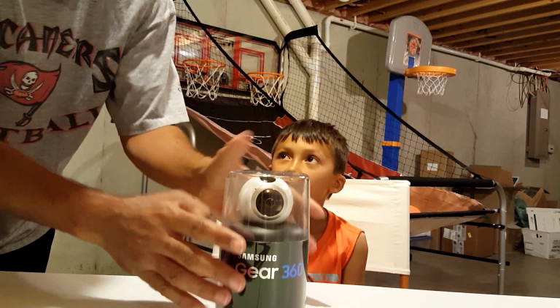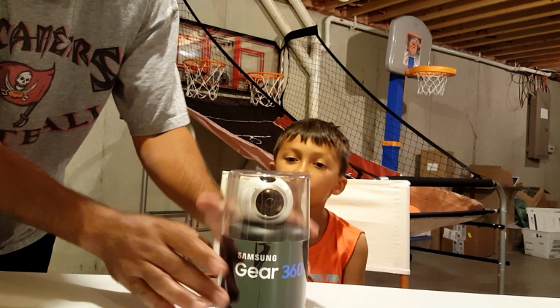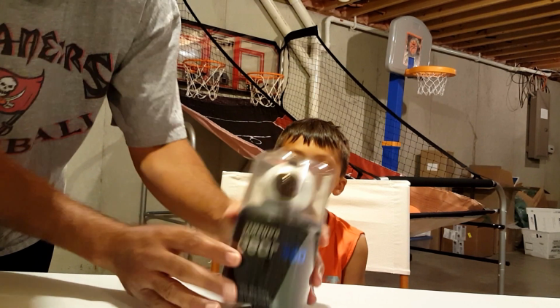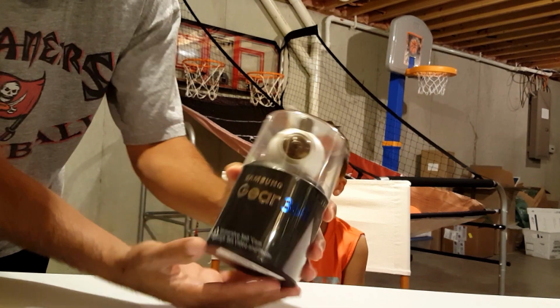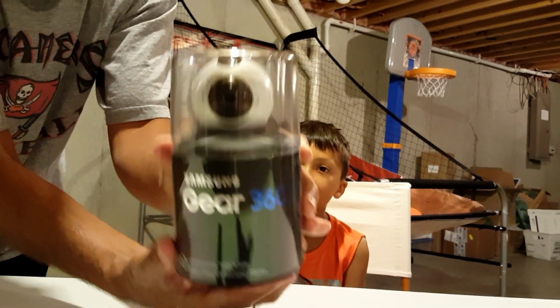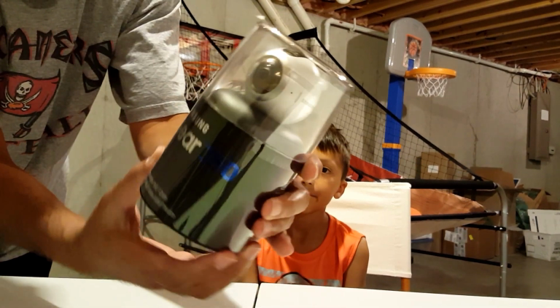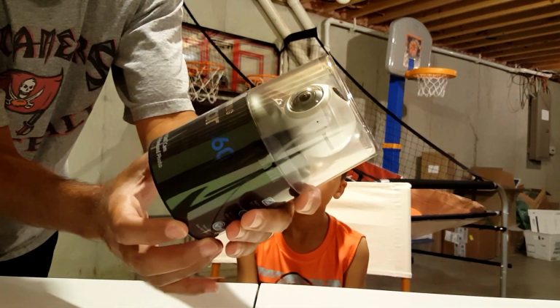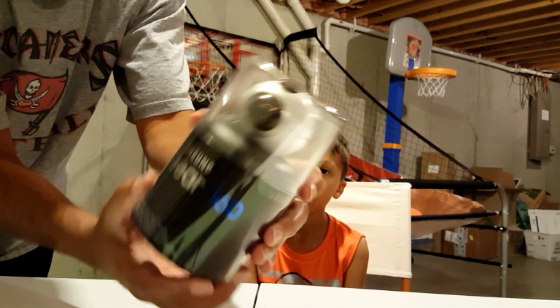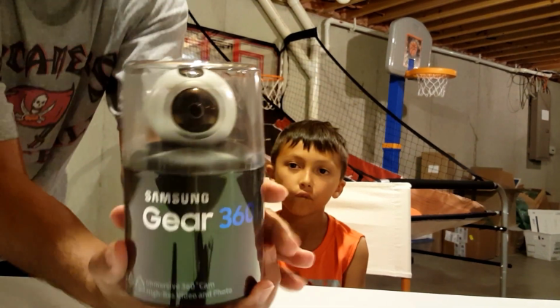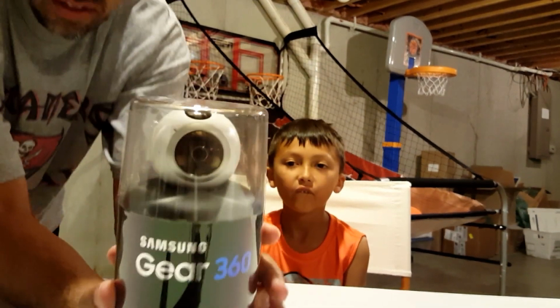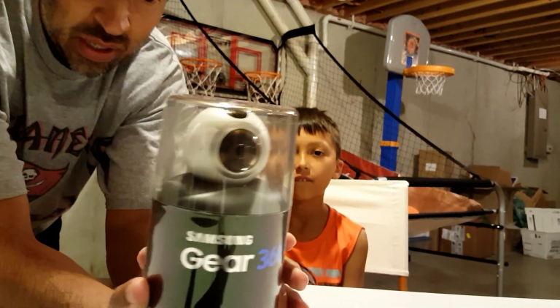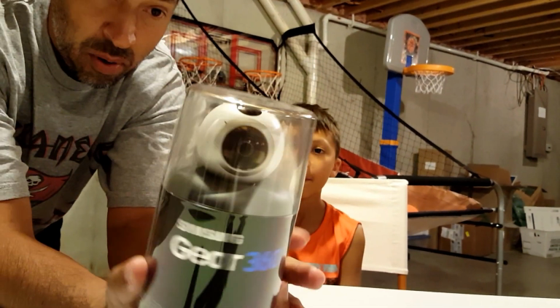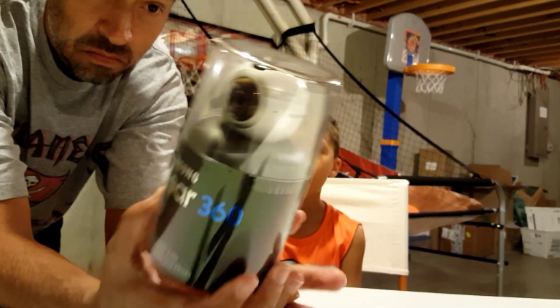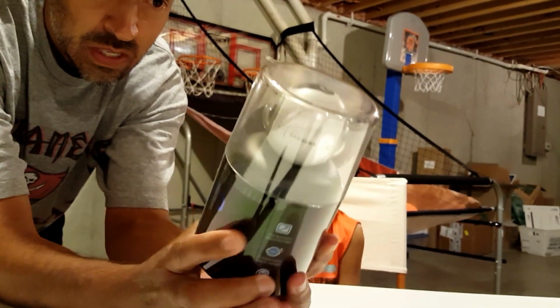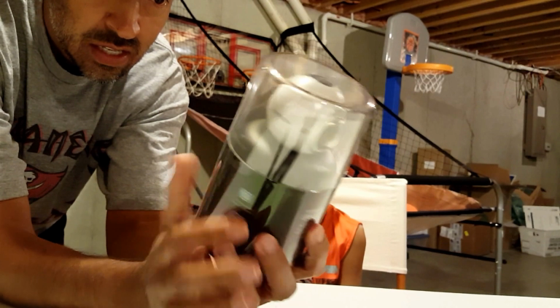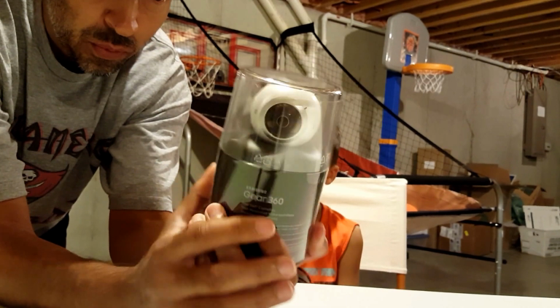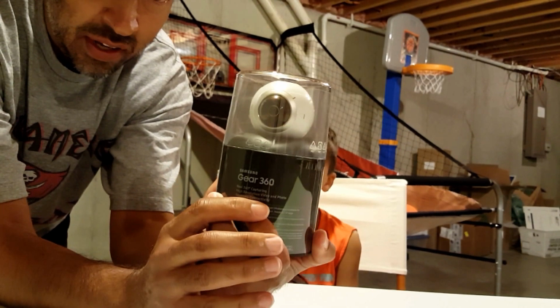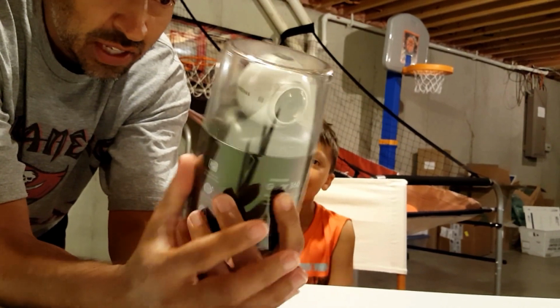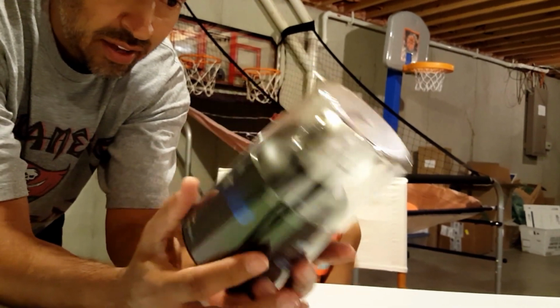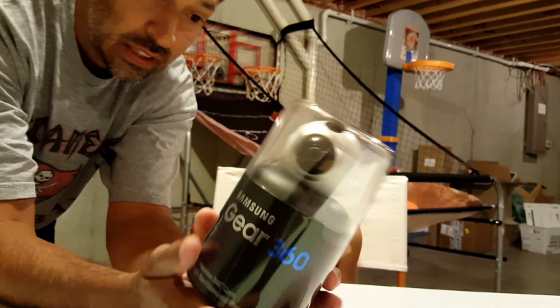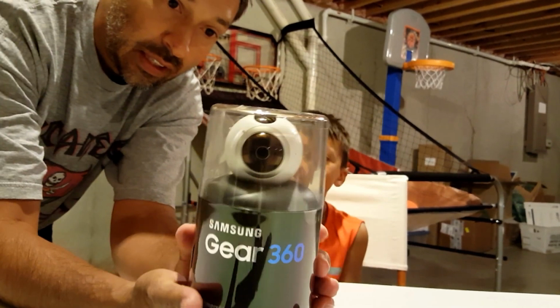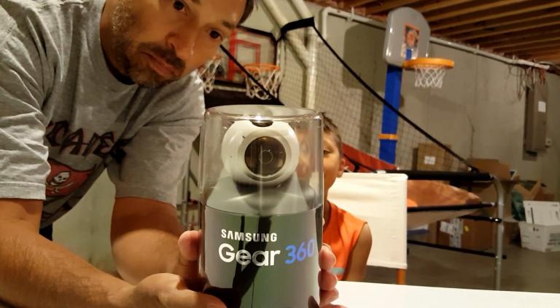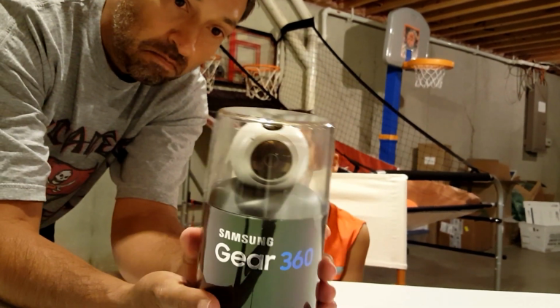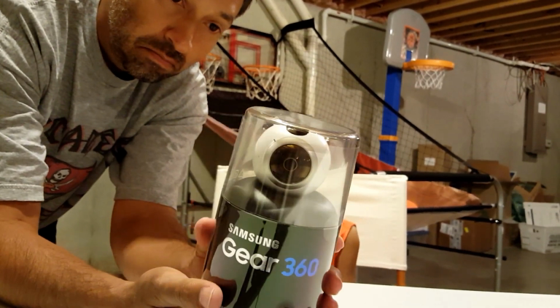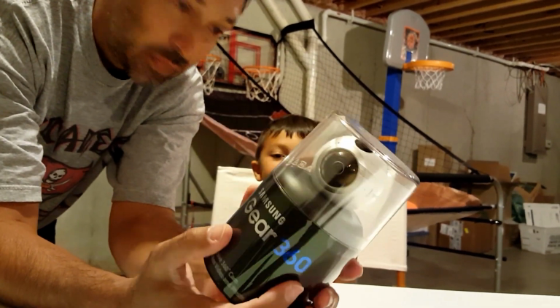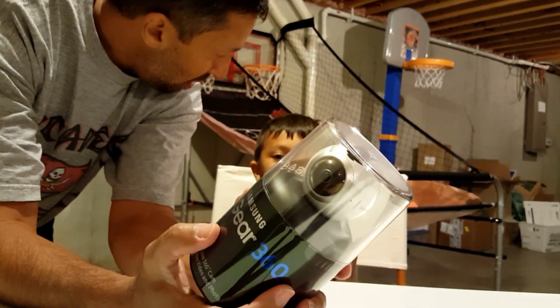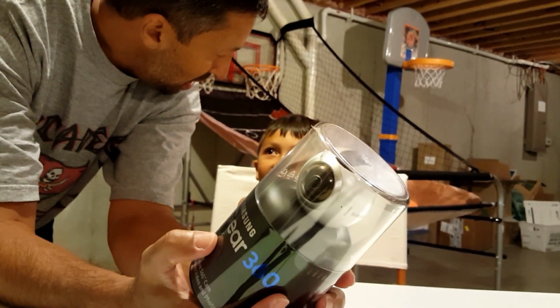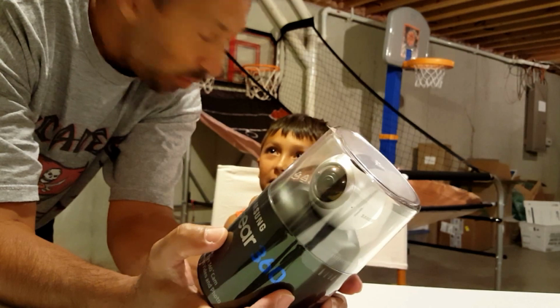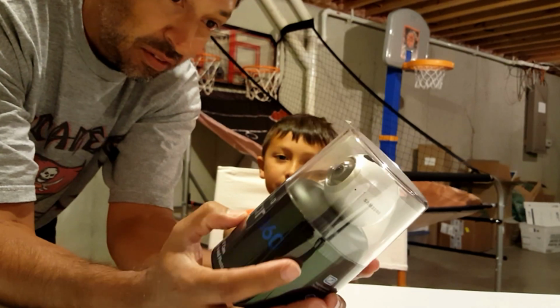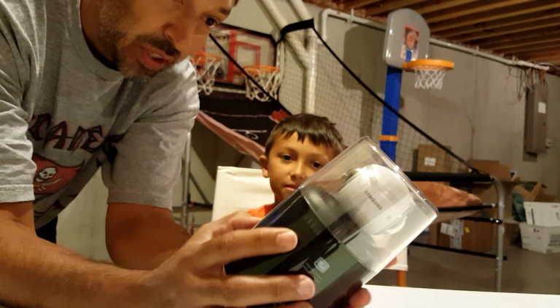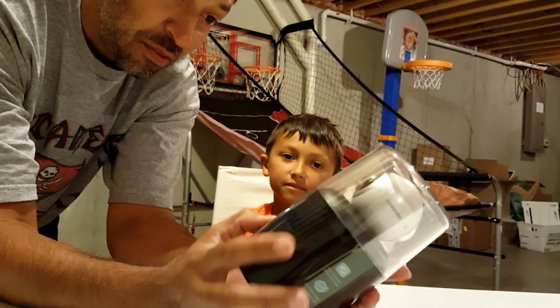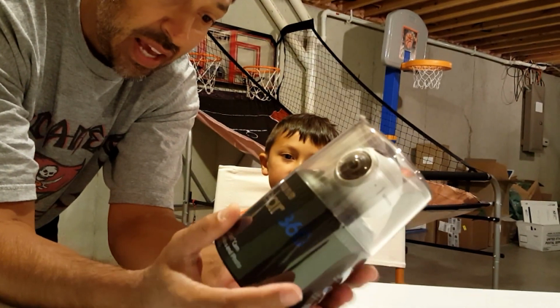This is the case that it comes in. It looks kind of like a big eyeball with an eye on each side, kind of like BB-8 — well, half of BB-8.